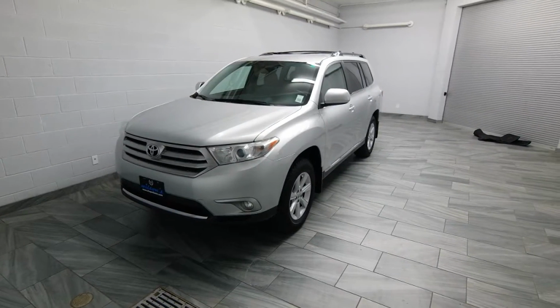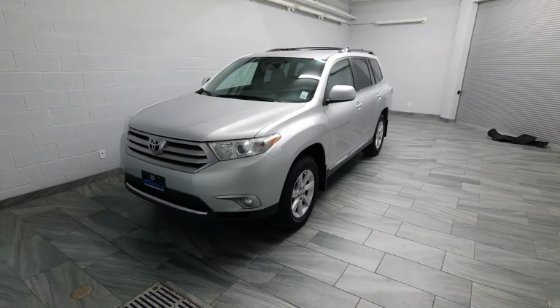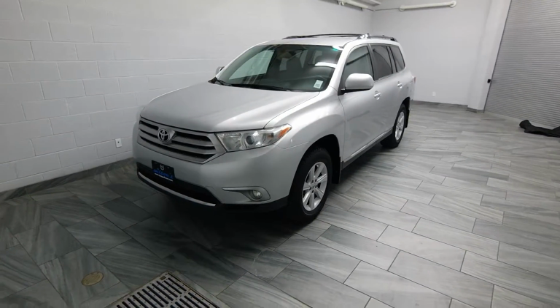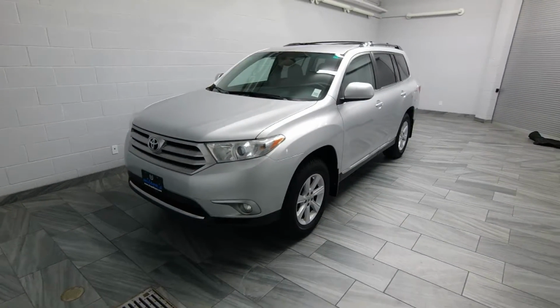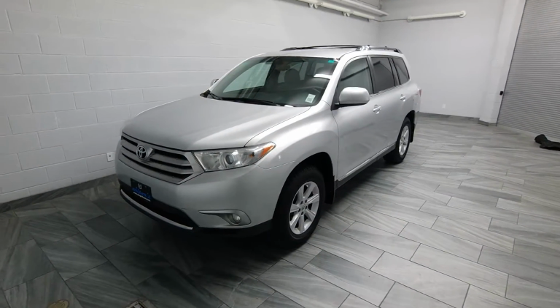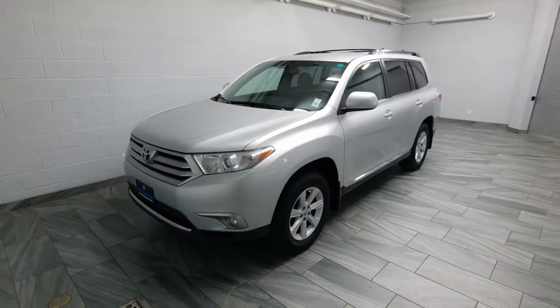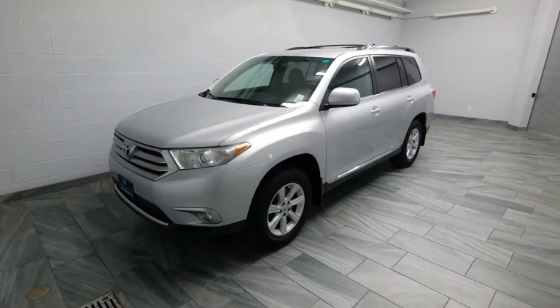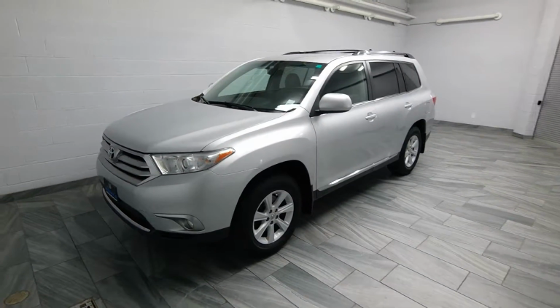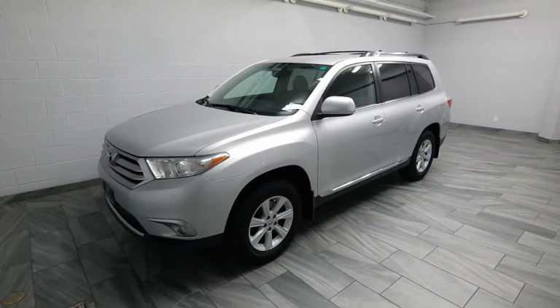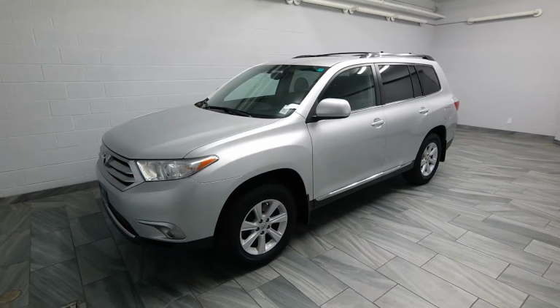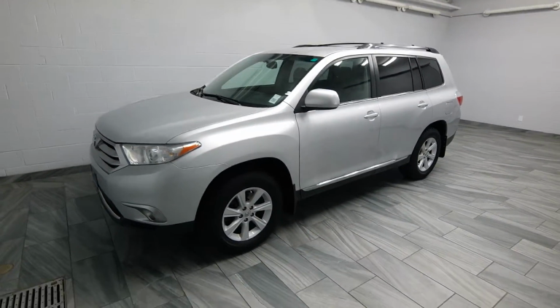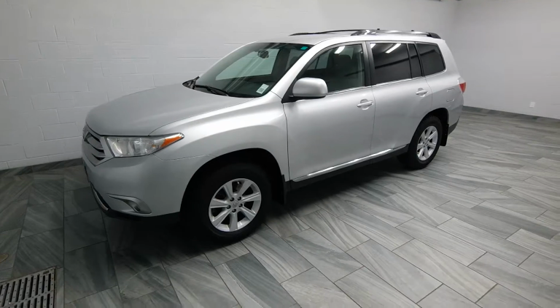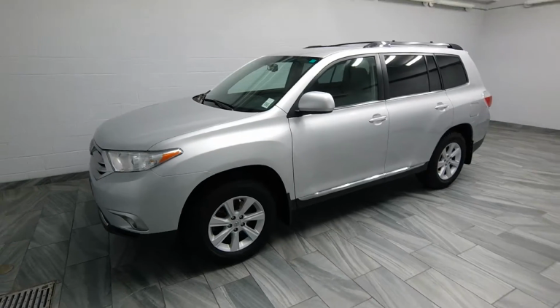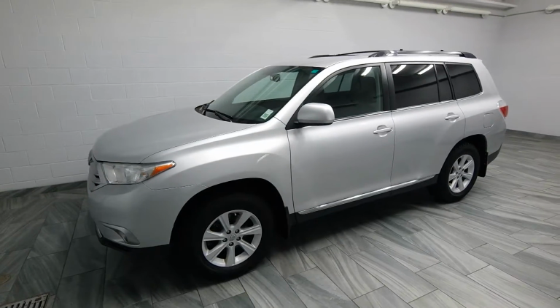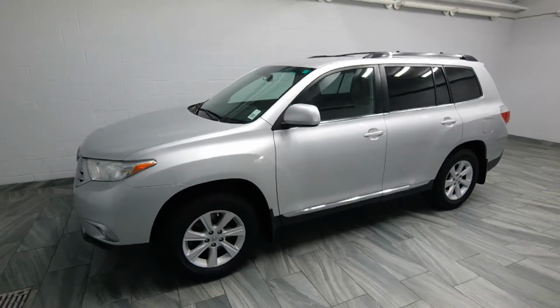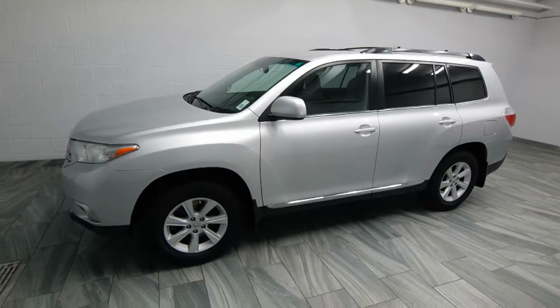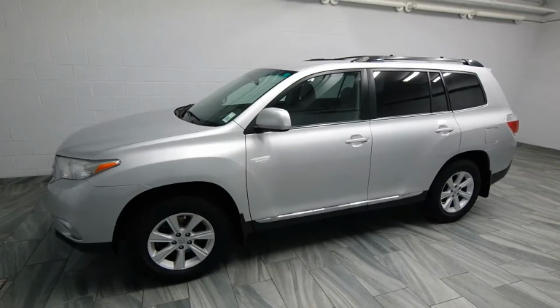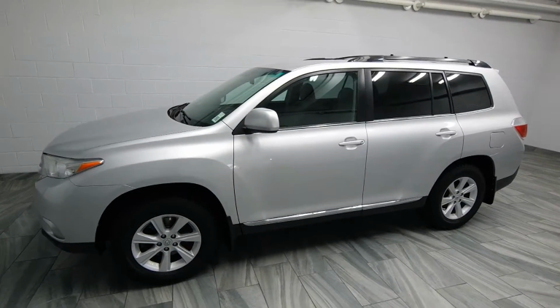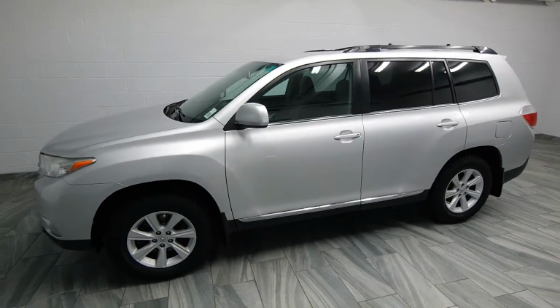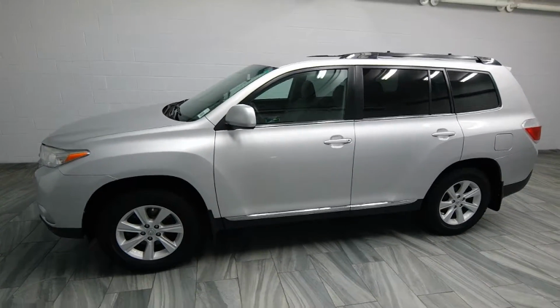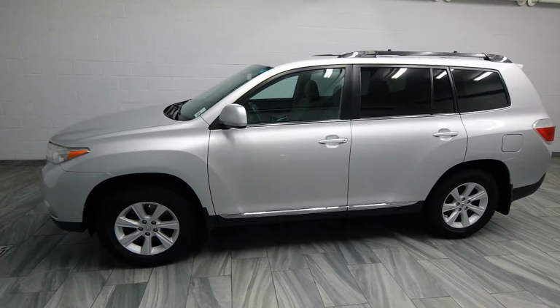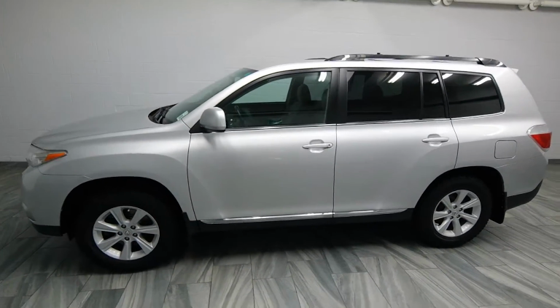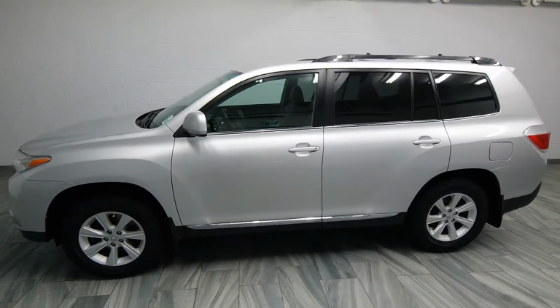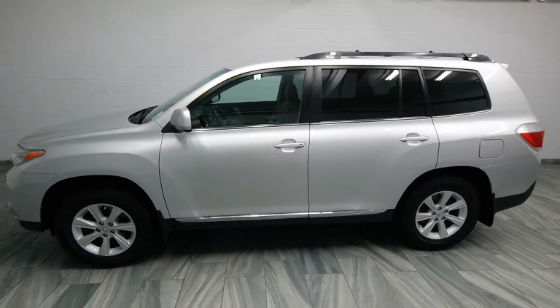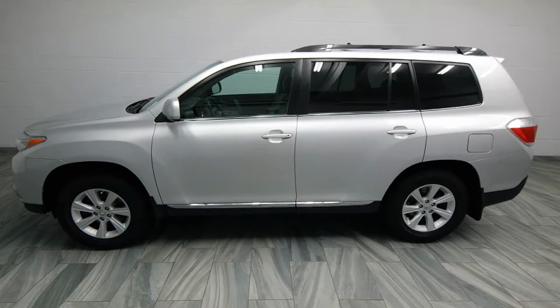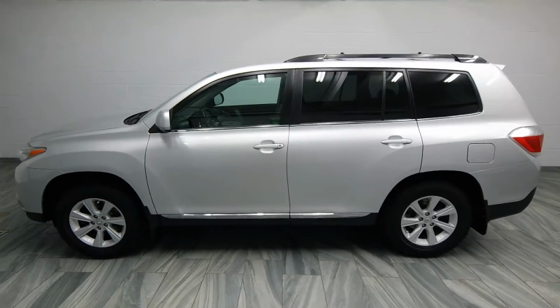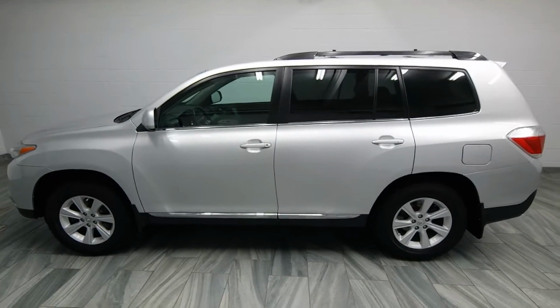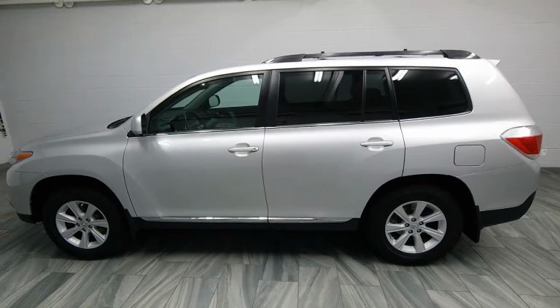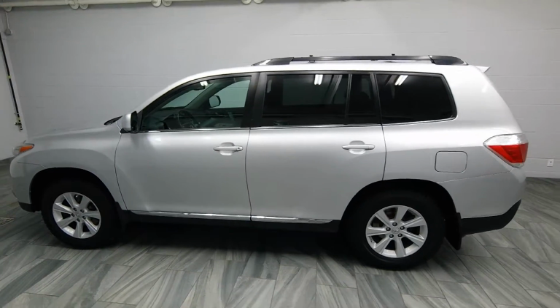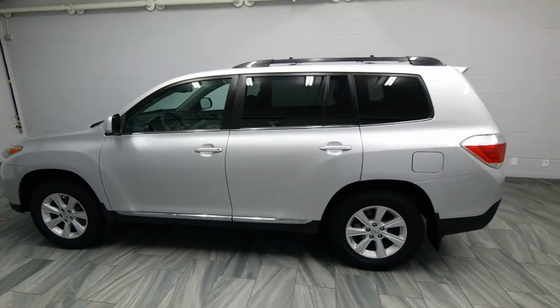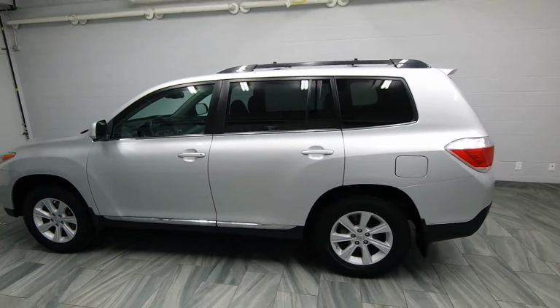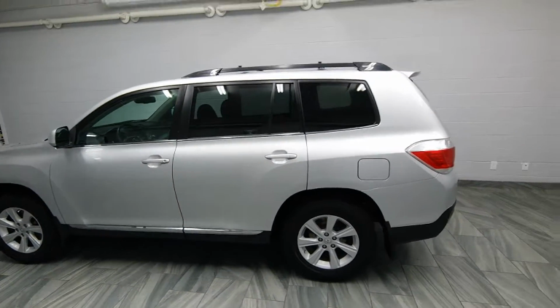Hello and welcome to Mark Wilson's Better Used Cars, located in beautiful Guelph, Ontario. This is a 2012 Toyota Highlander with a 3.5 liter V6 and 115,000 kilometers on it.